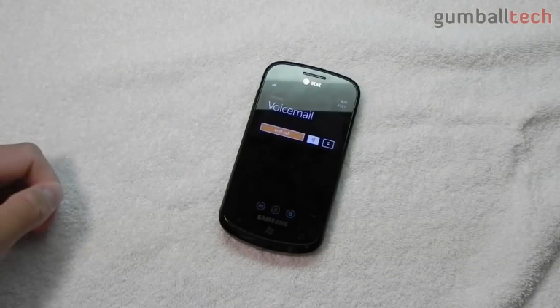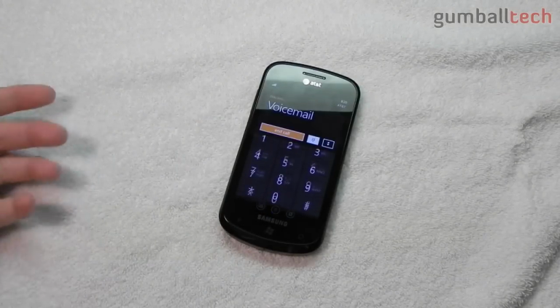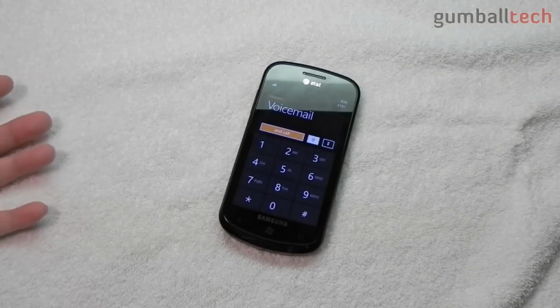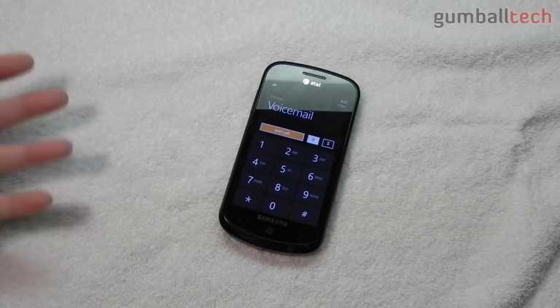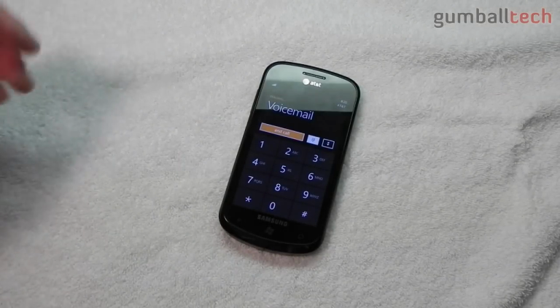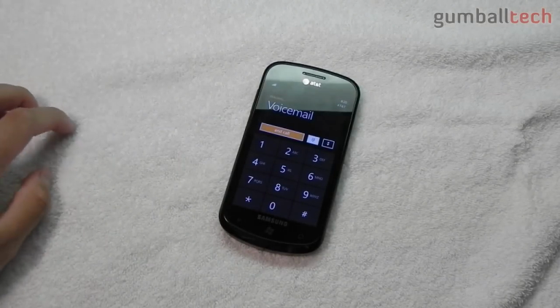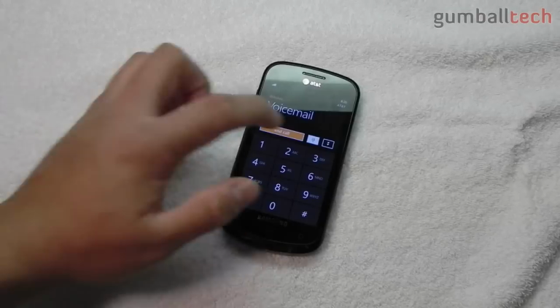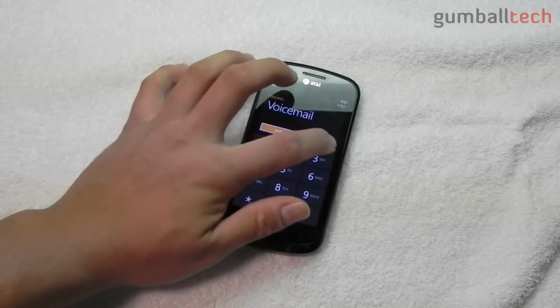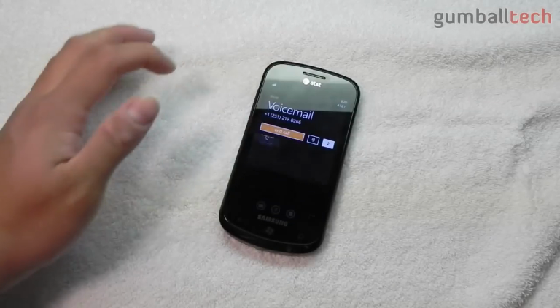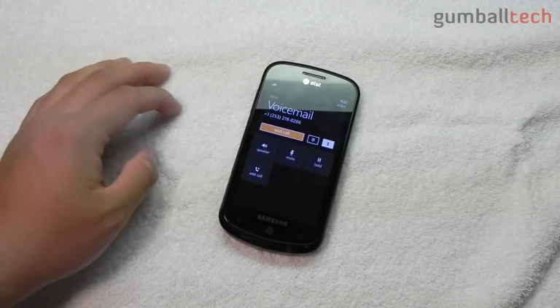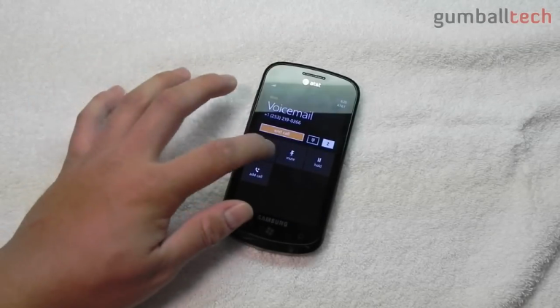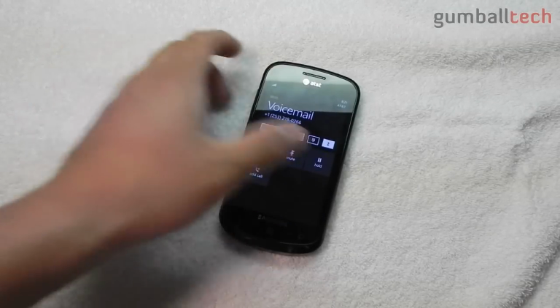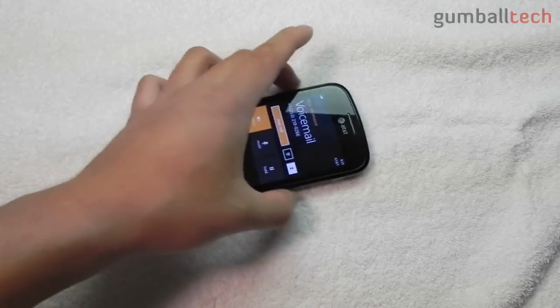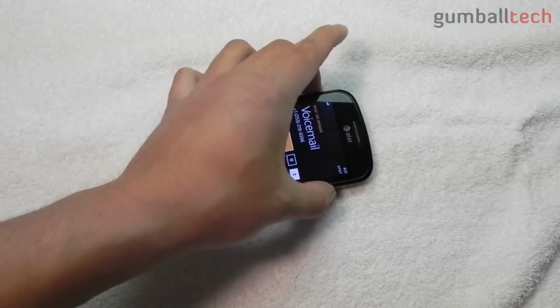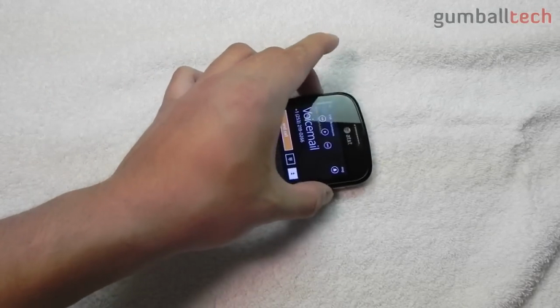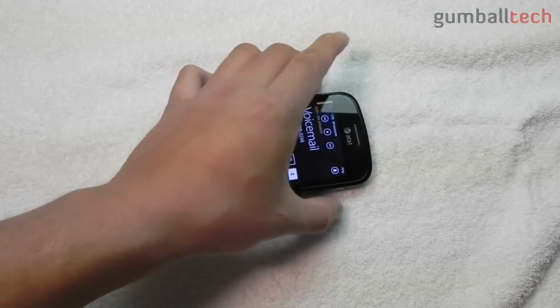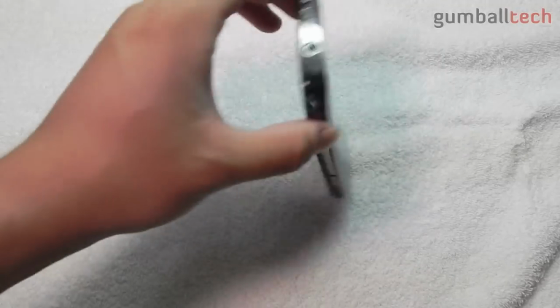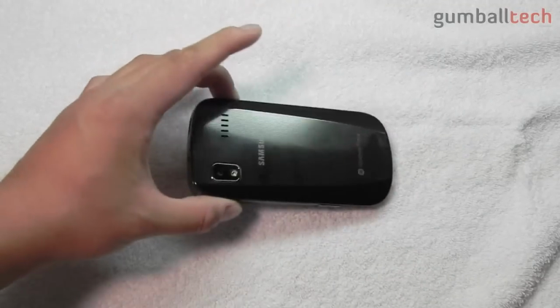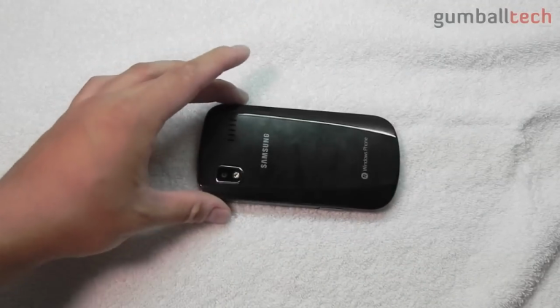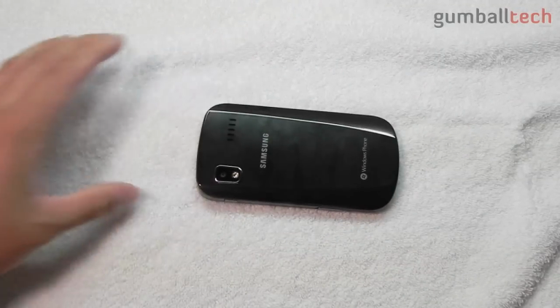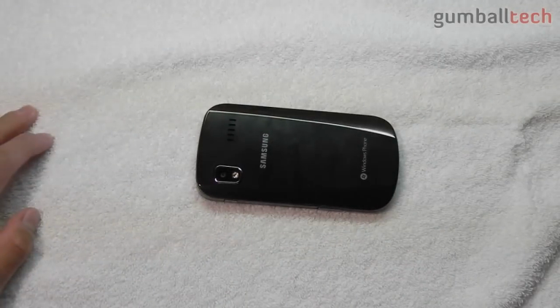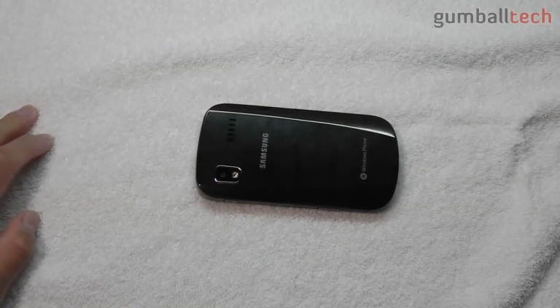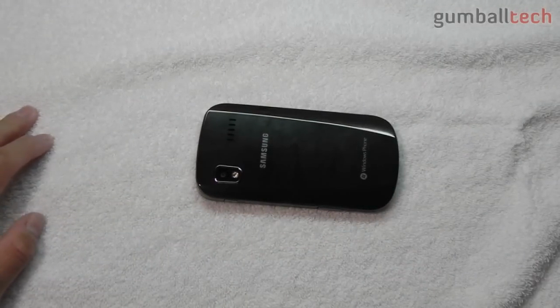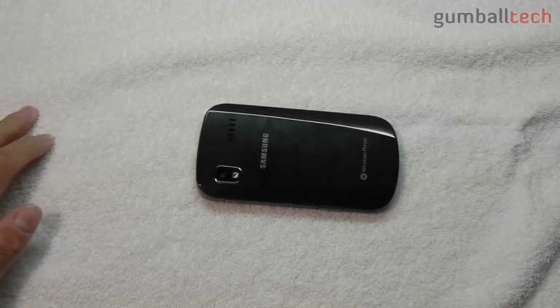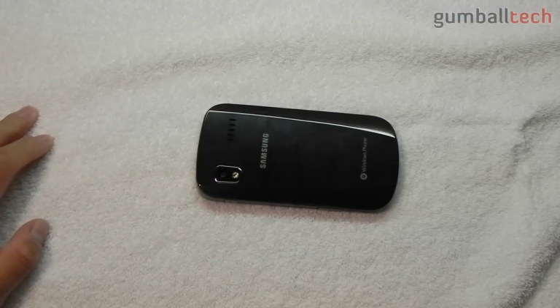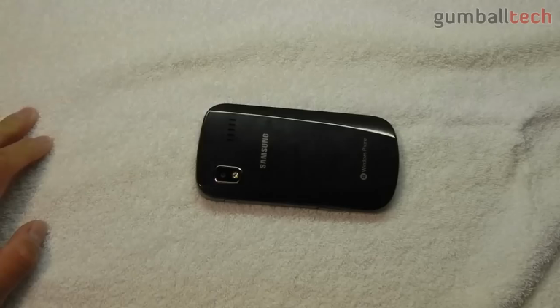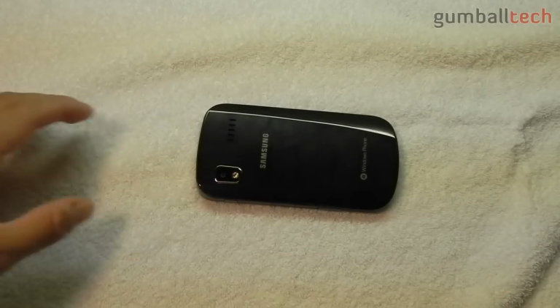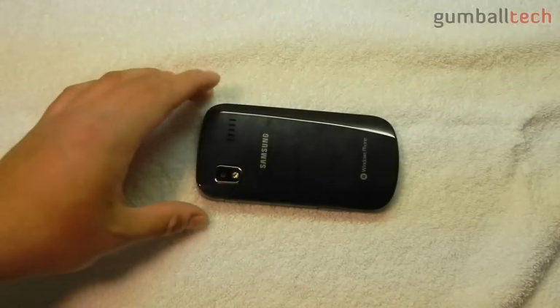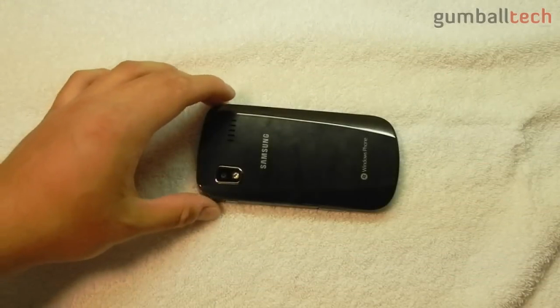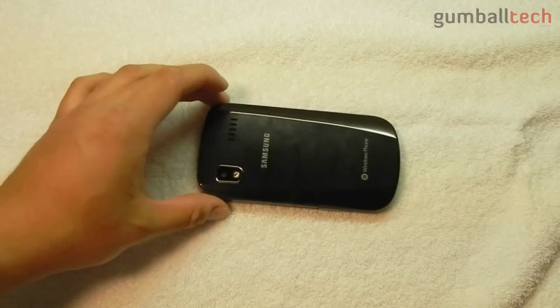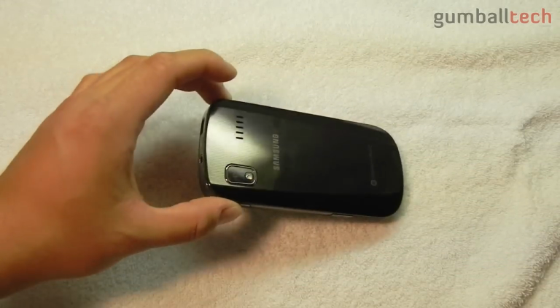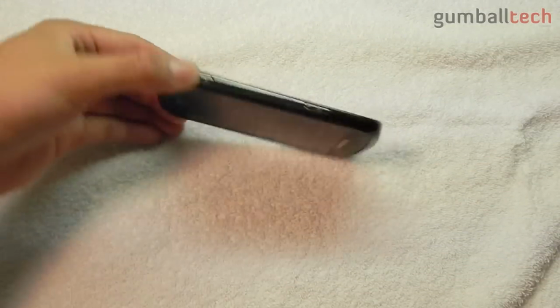Now speaking of the speakerphone — this is going to be a short video — I'm going to go ahead and turn that on. You can tell that it's a pretty loud speaker. I was really satisfied with how loud this gets.